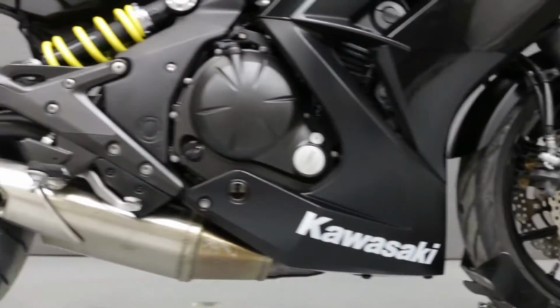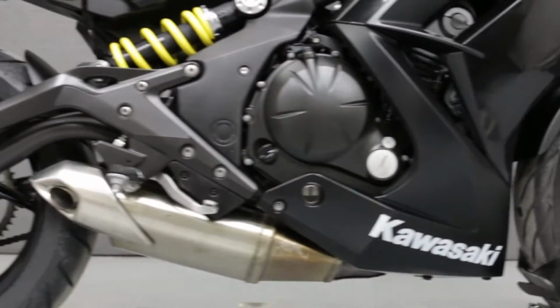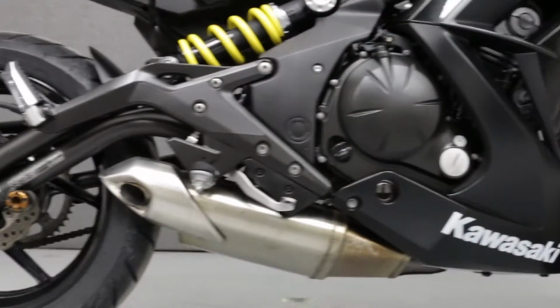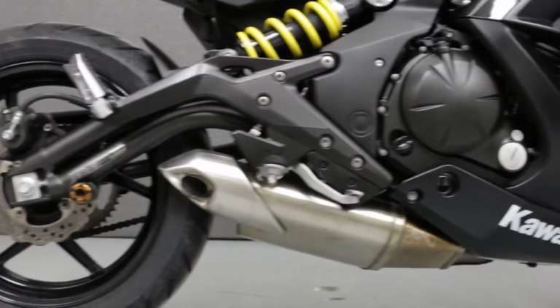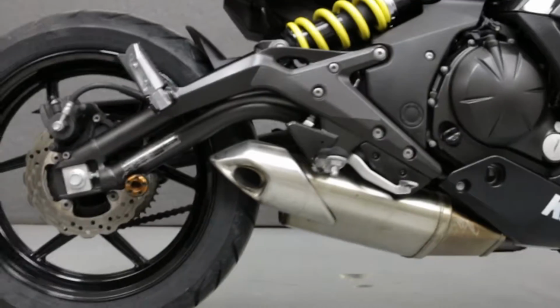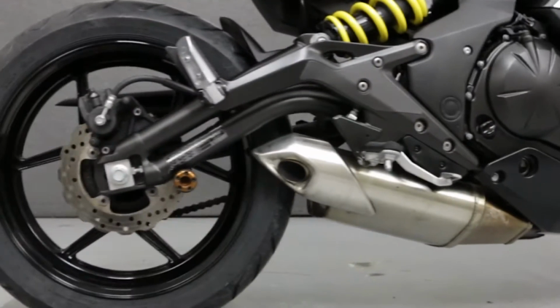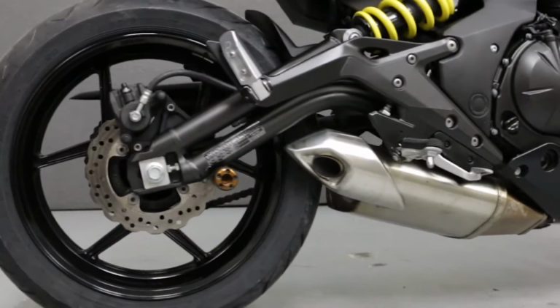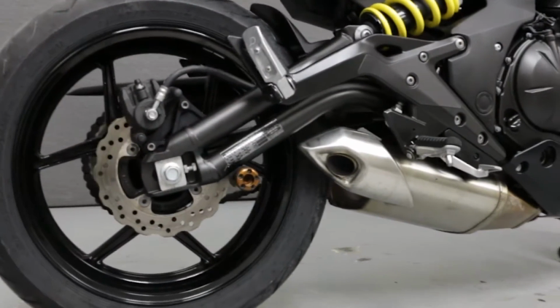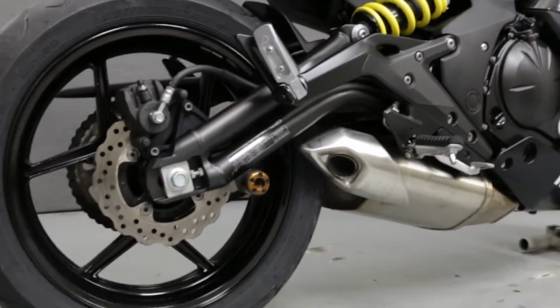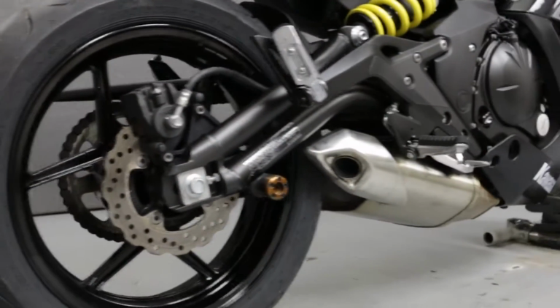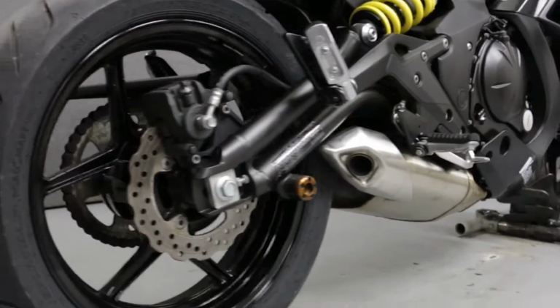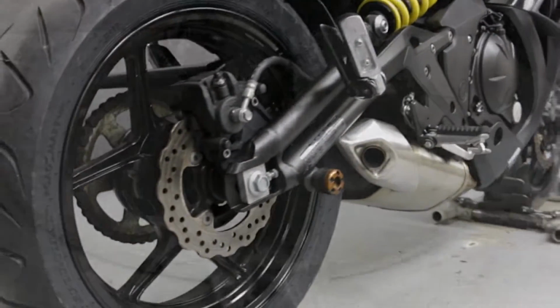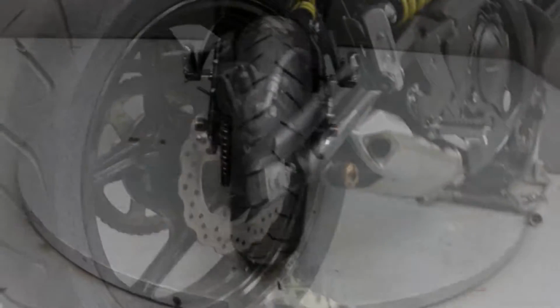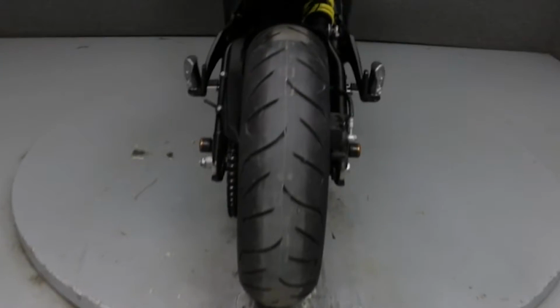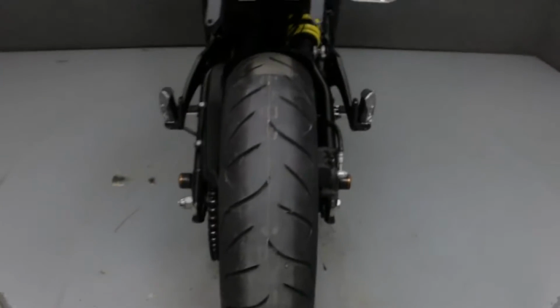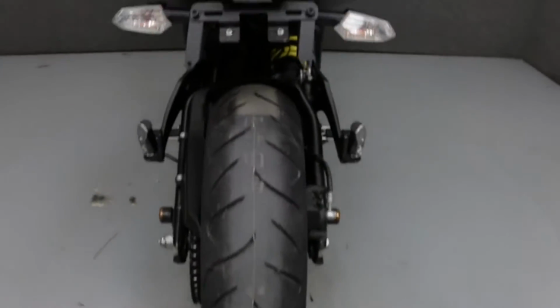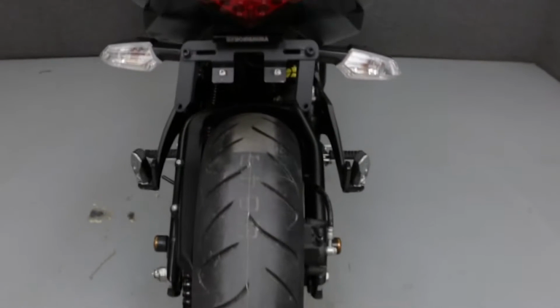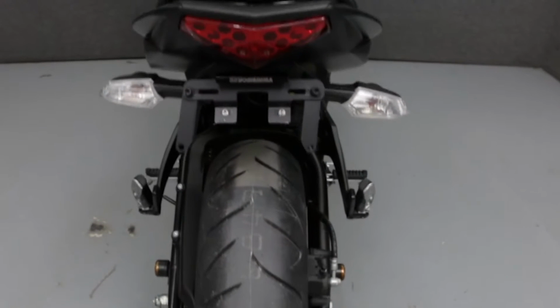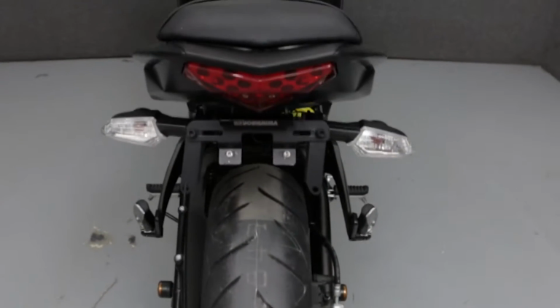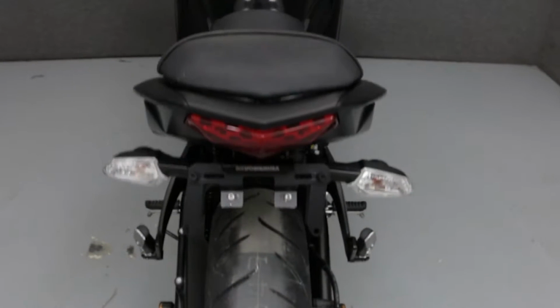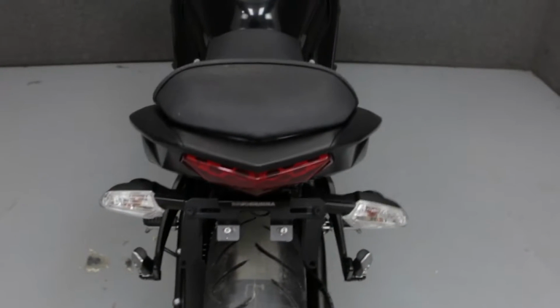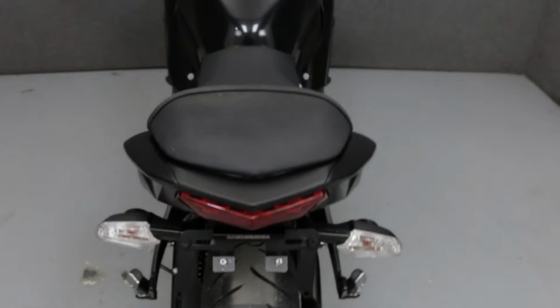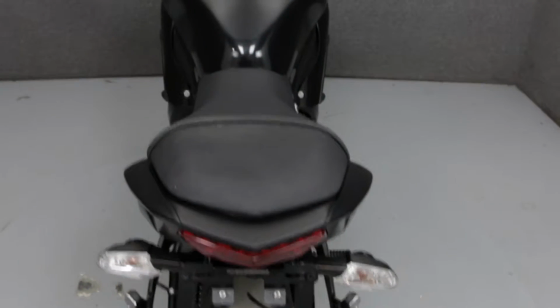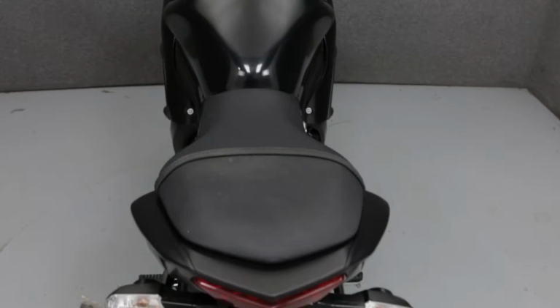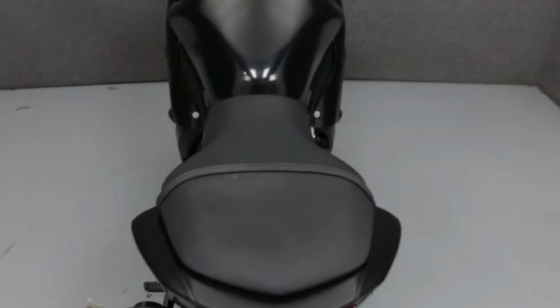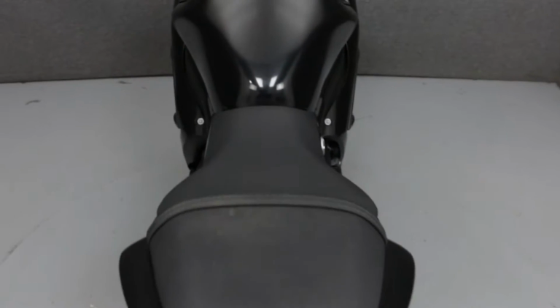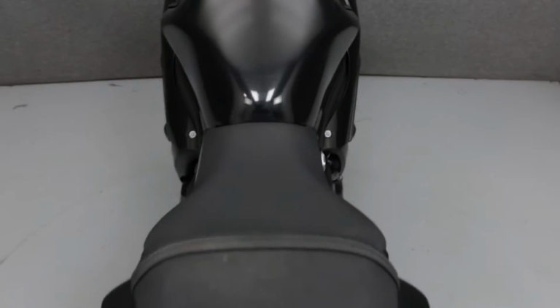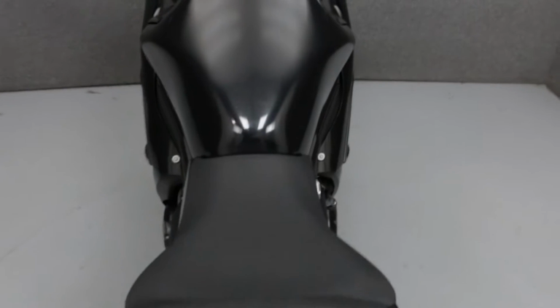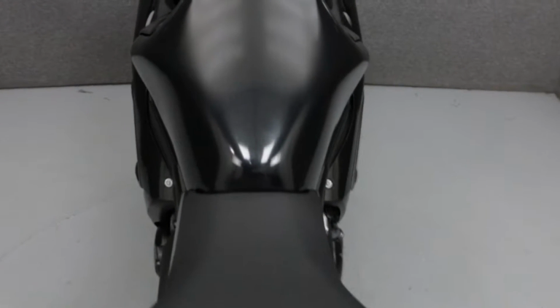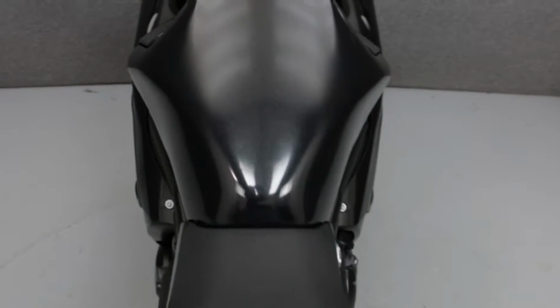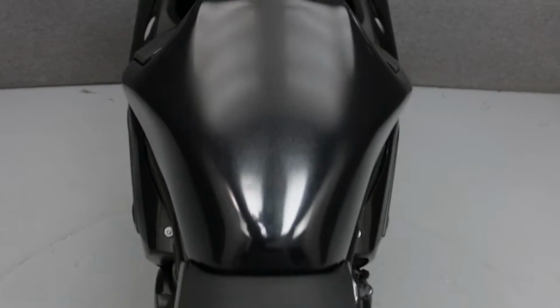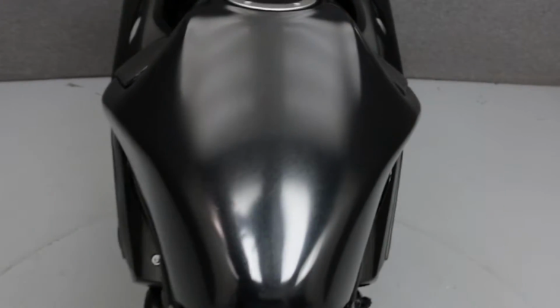Rather than describing any cosmetic flaws, which can be very subjective, we have taken this high-resolution video so that you can get an exact representation of what this vehicle looks like in real life. Our goal is to provide you the ability to virtually walk around and inspect it as if you are here in person.